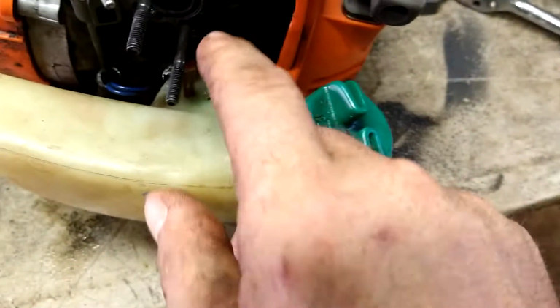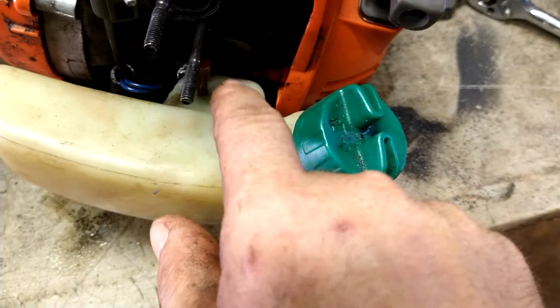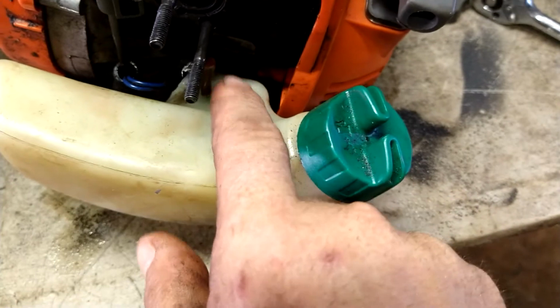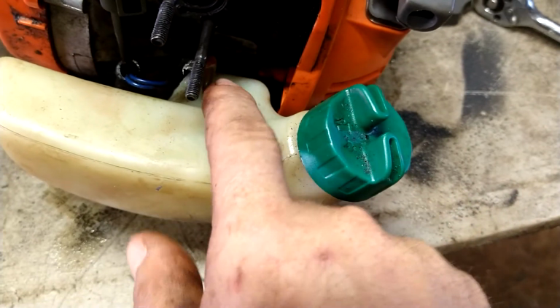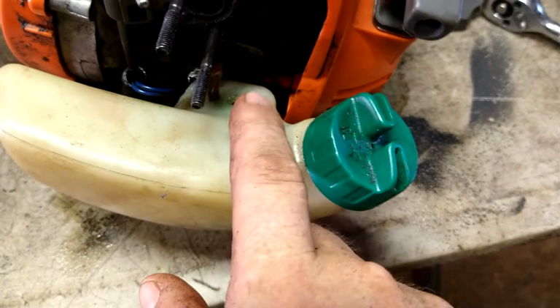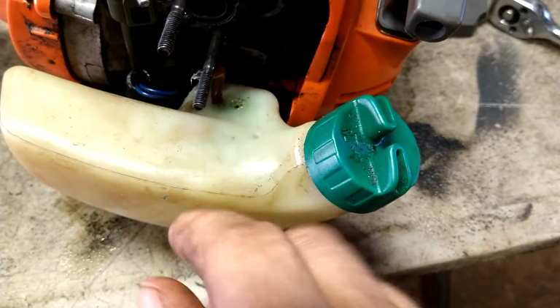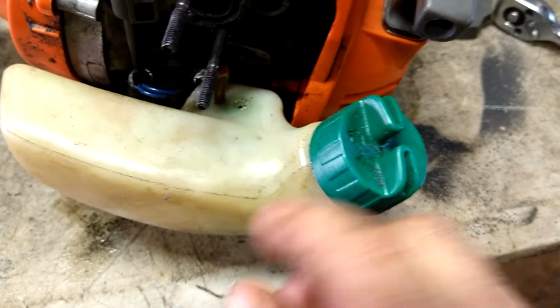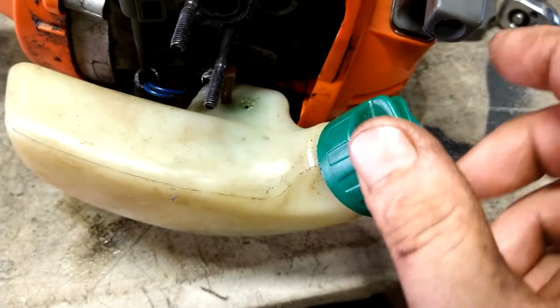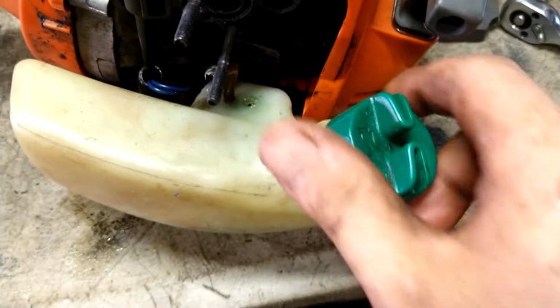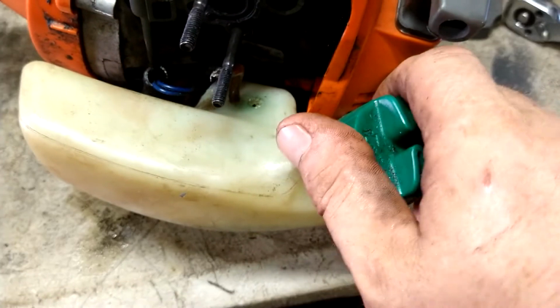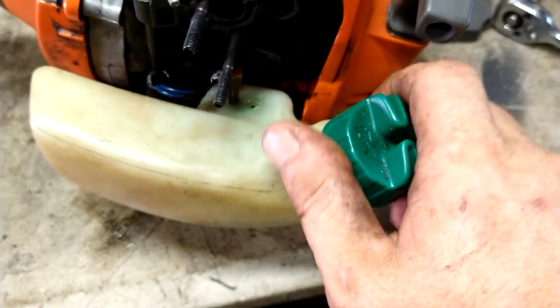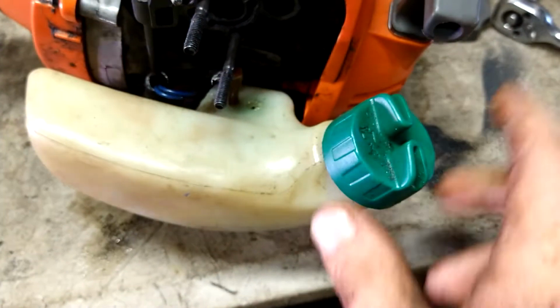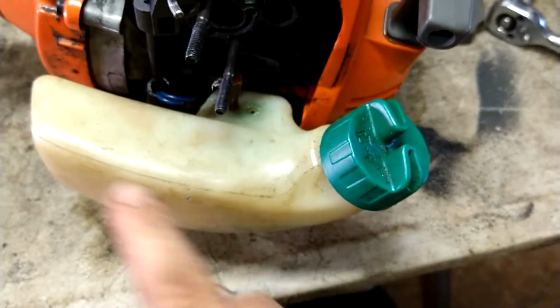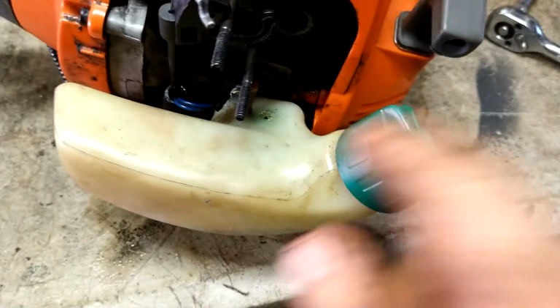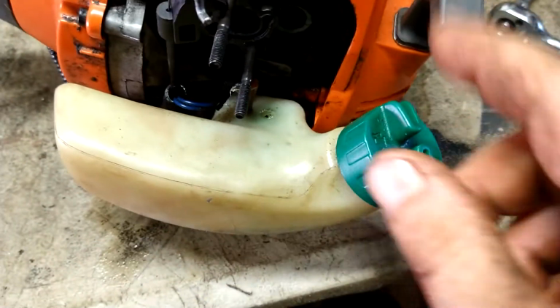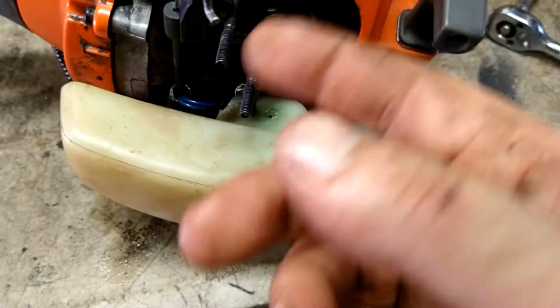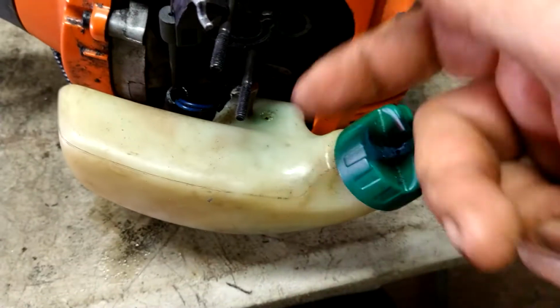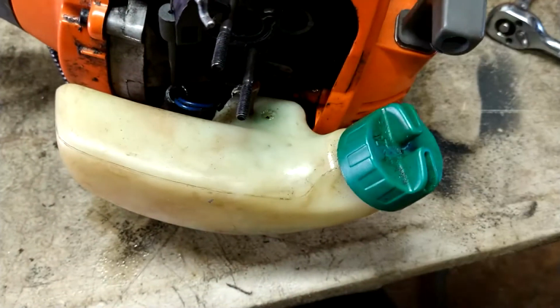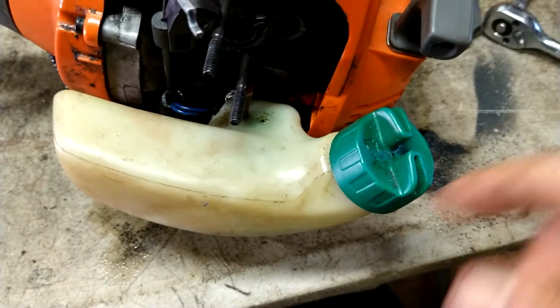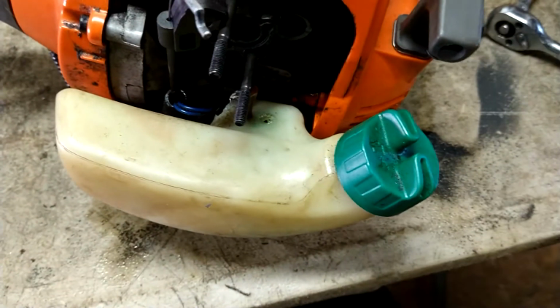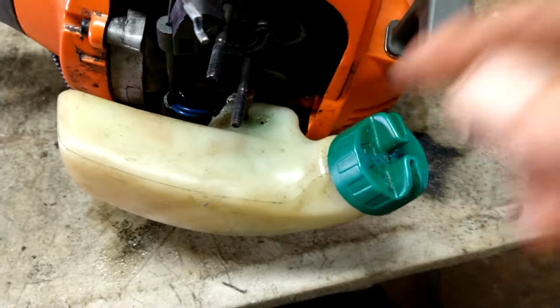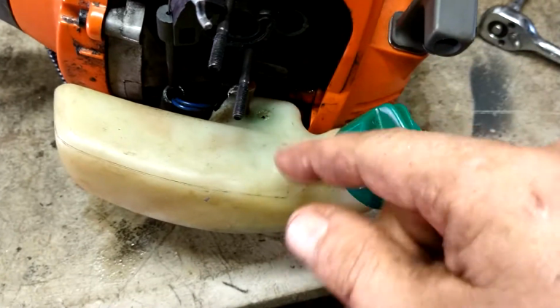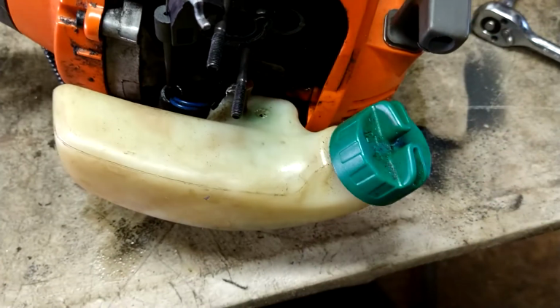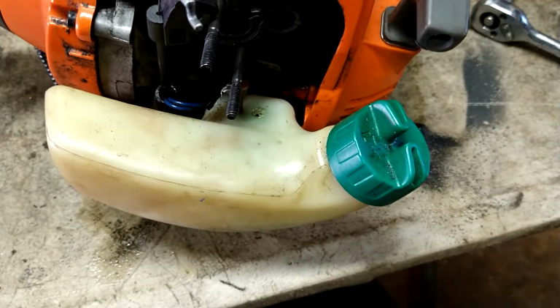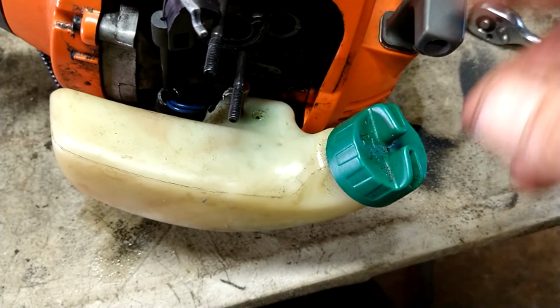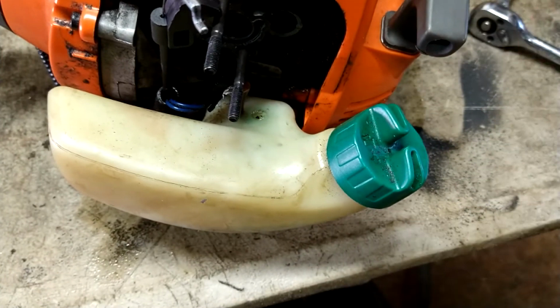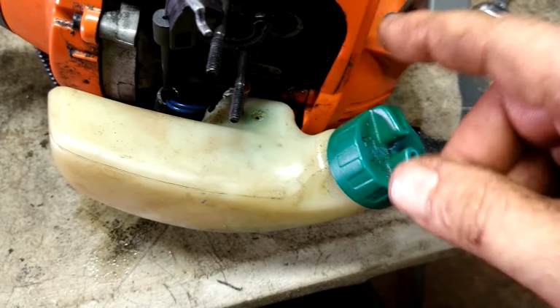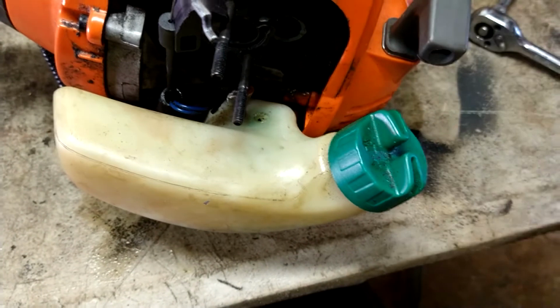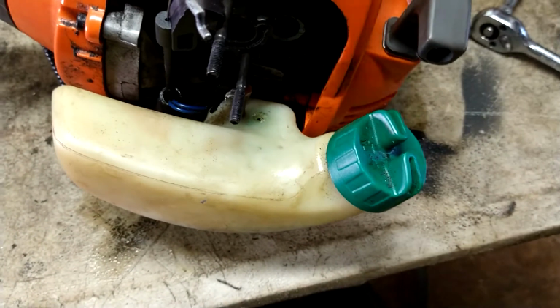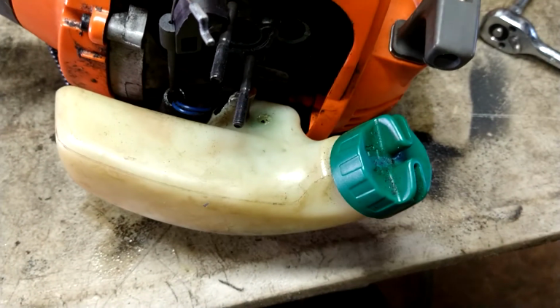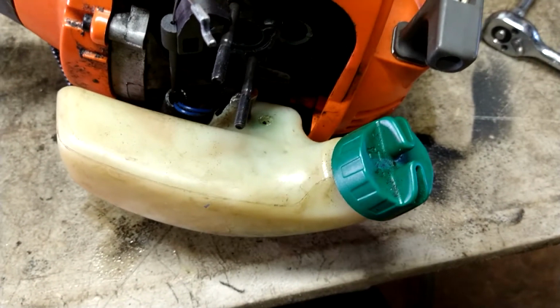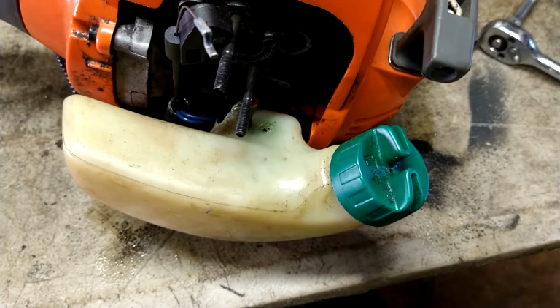Now we're going to remove the fuel lines from the tank. We're going to open this up, drain the gas, get all the debris and fuel lines out of the tank, make sure it's good and clean.